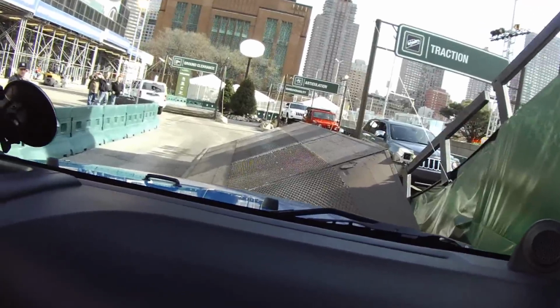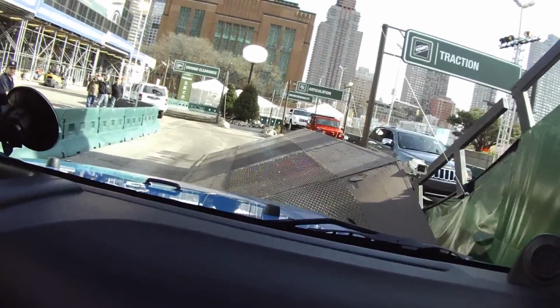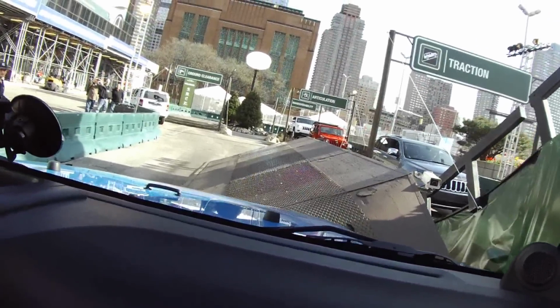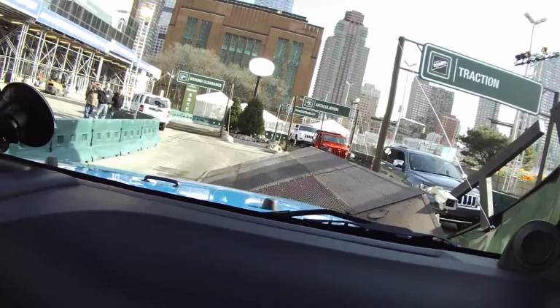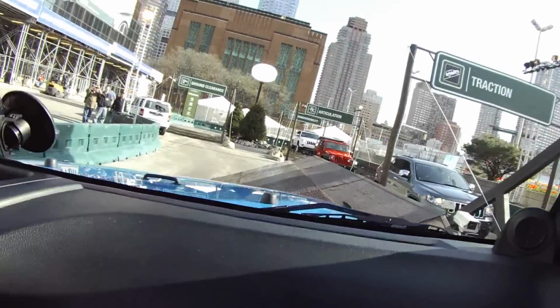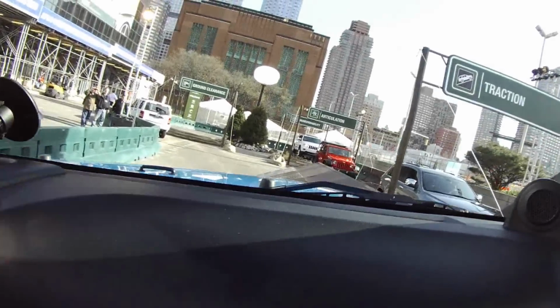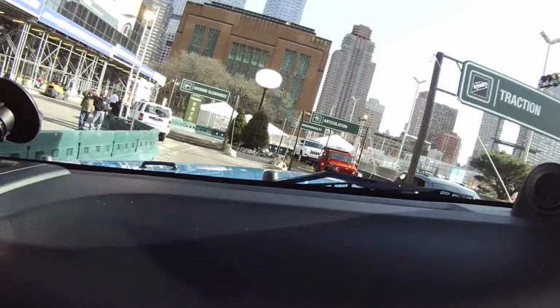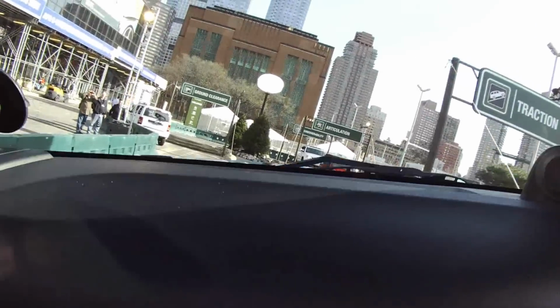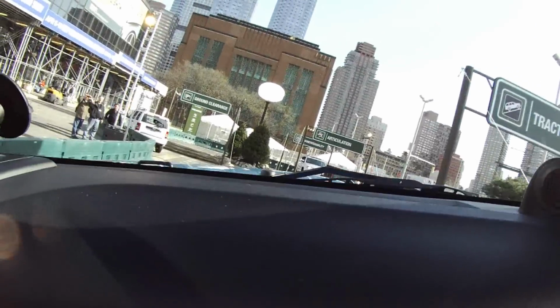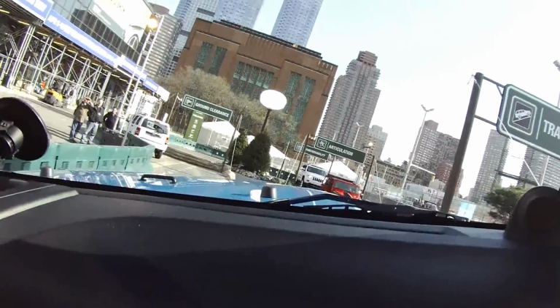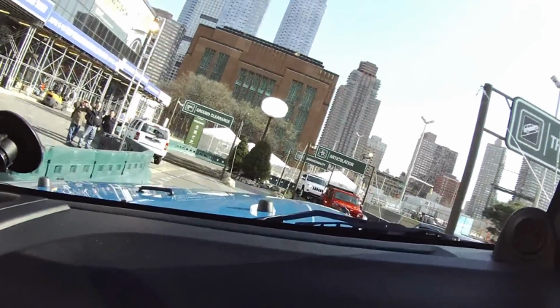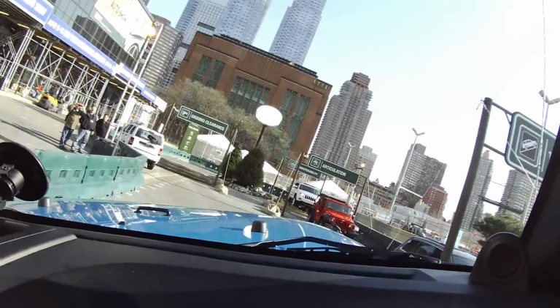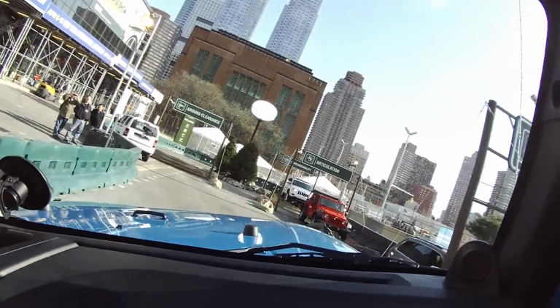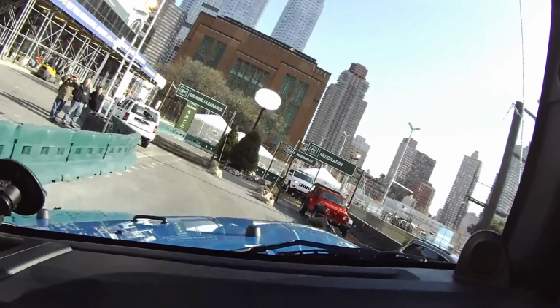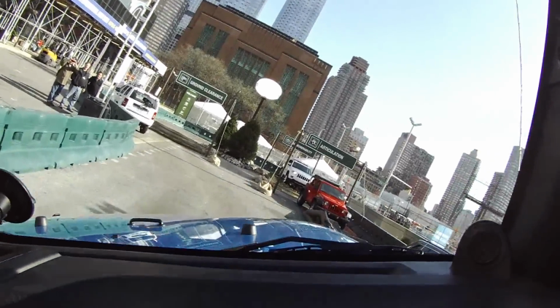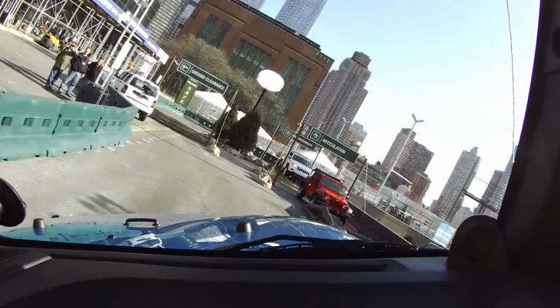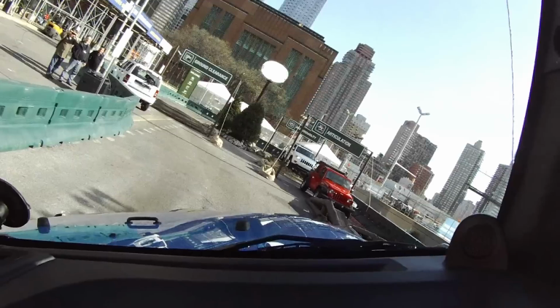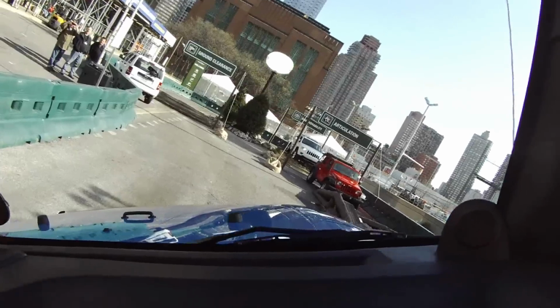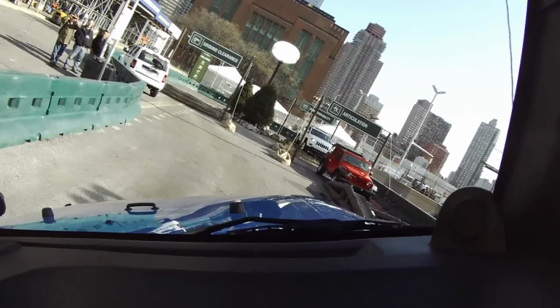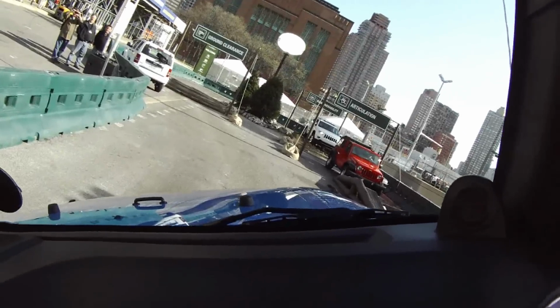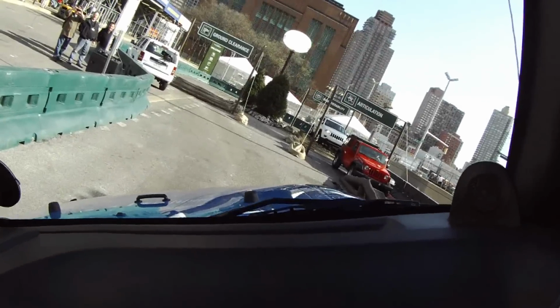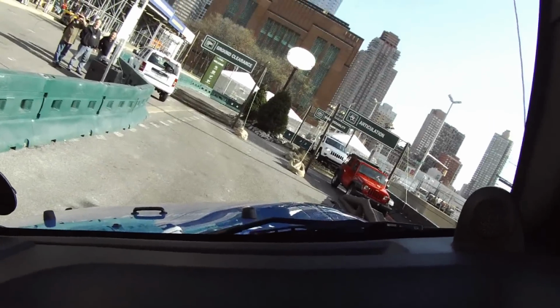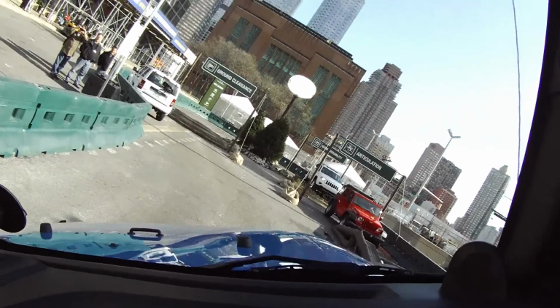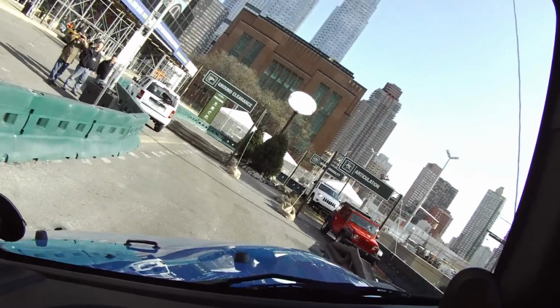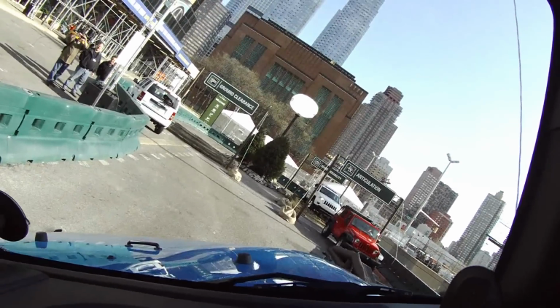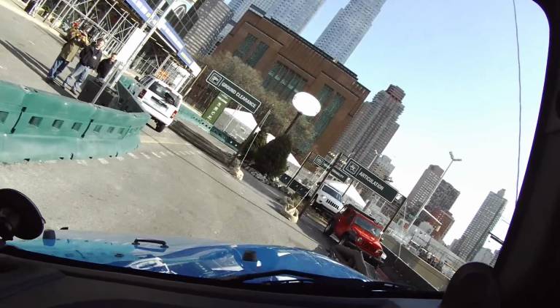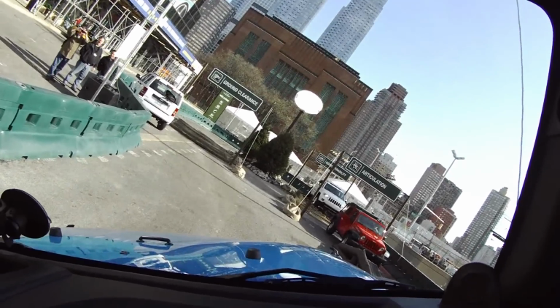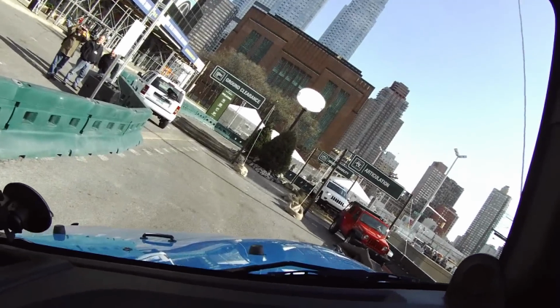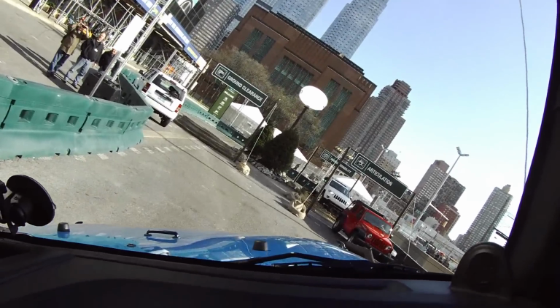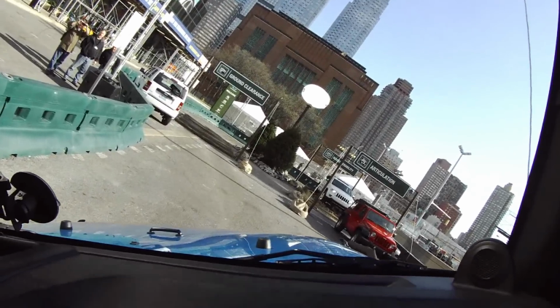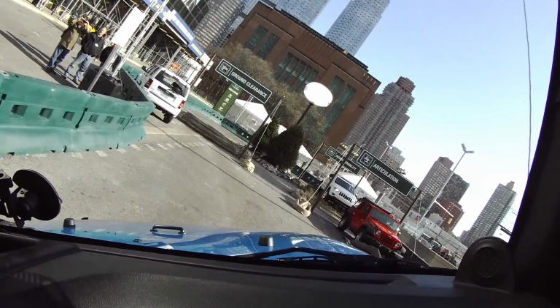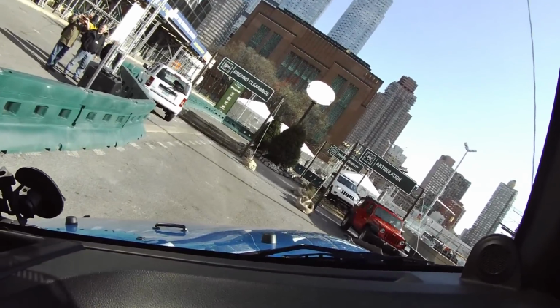How much do these run typically? They'll typically run anywhere from about mid-30s to about $45,000.